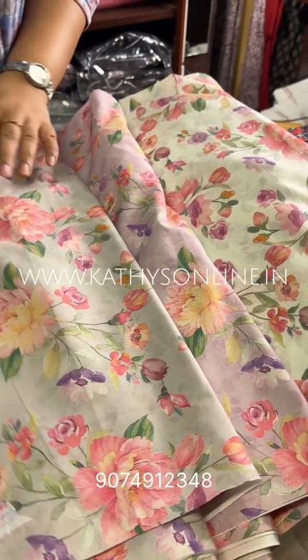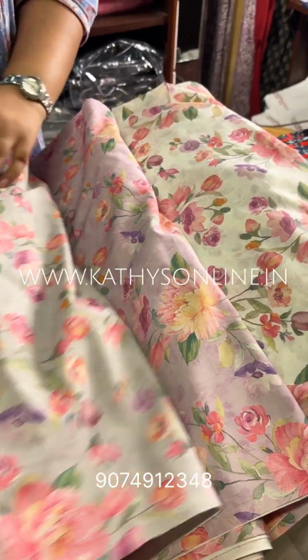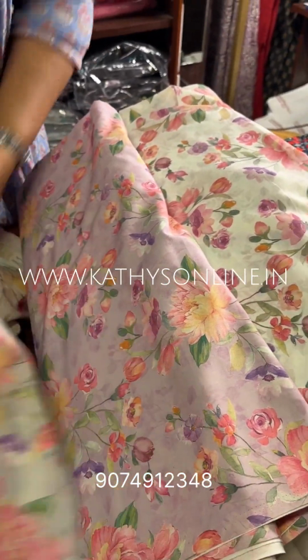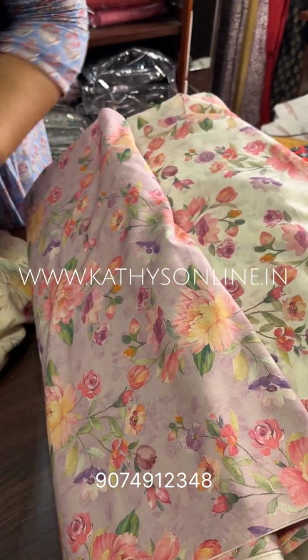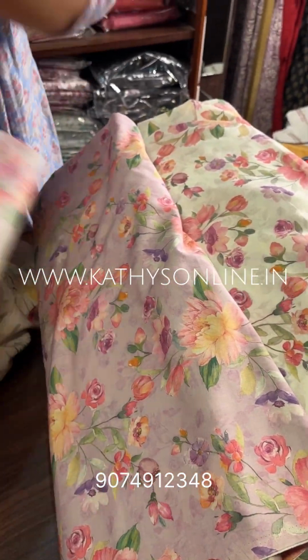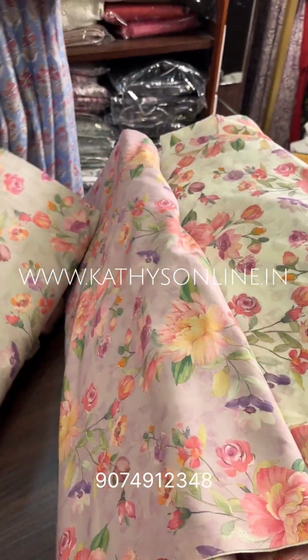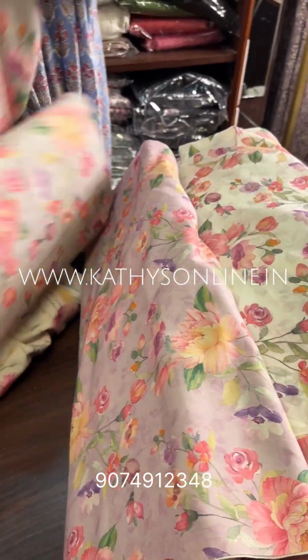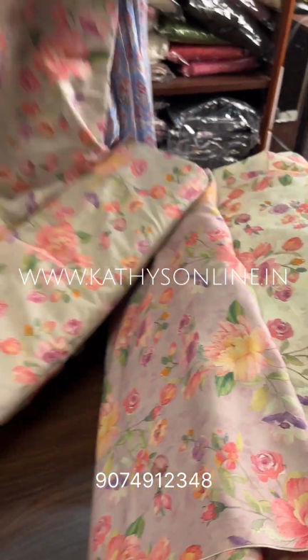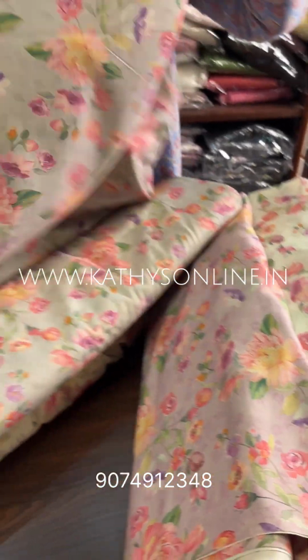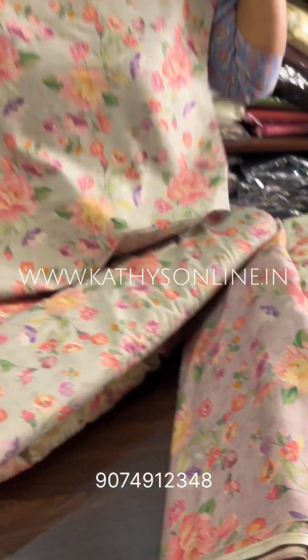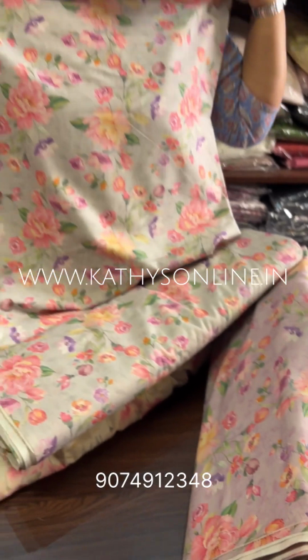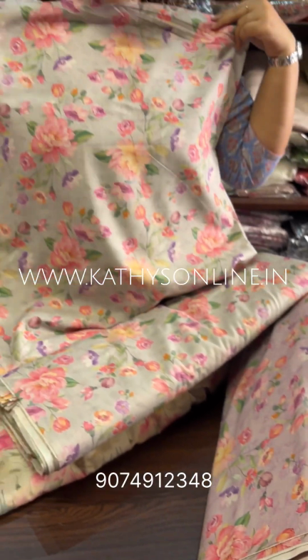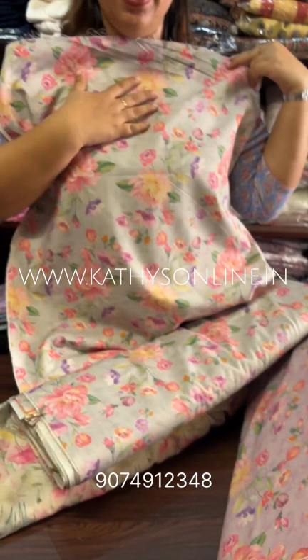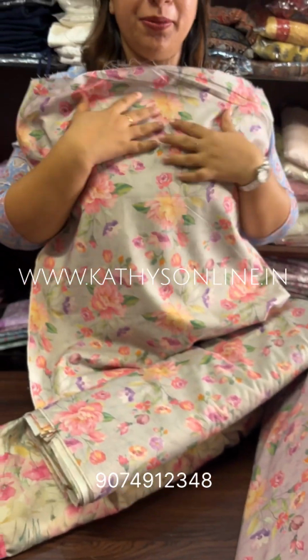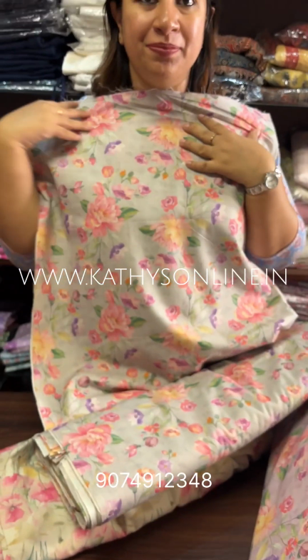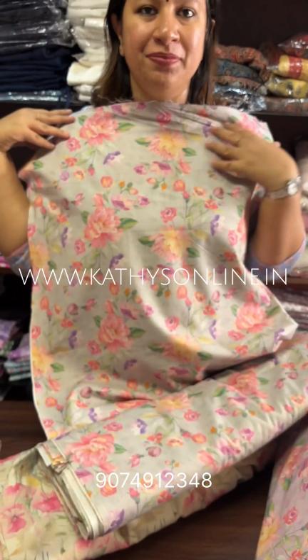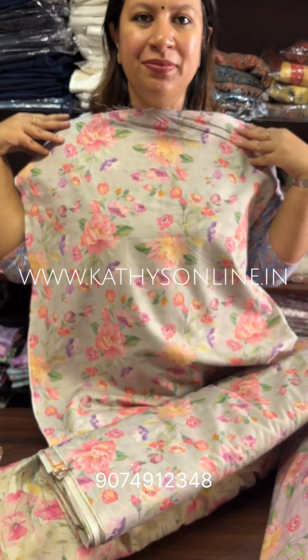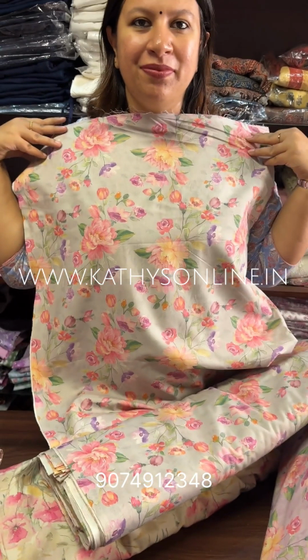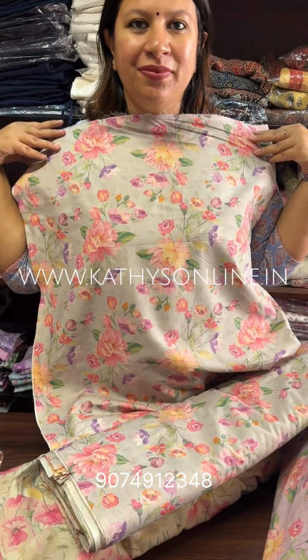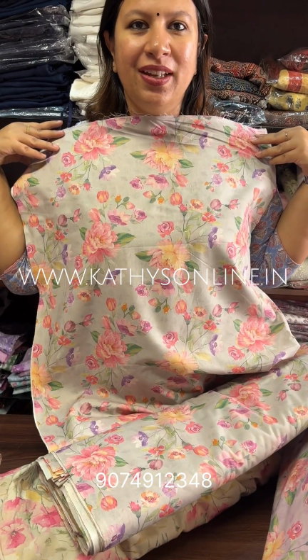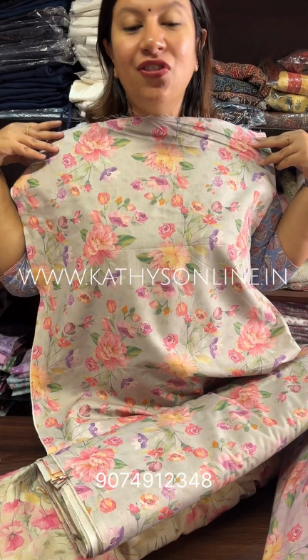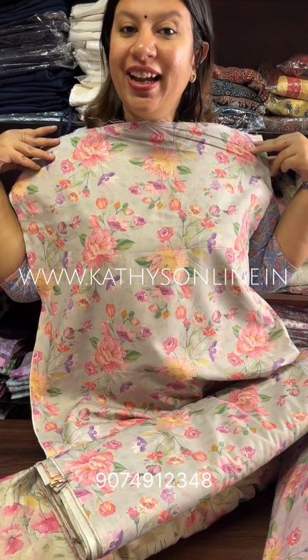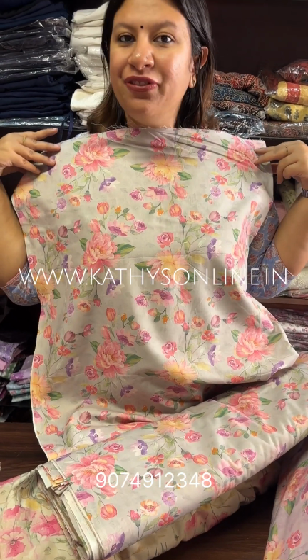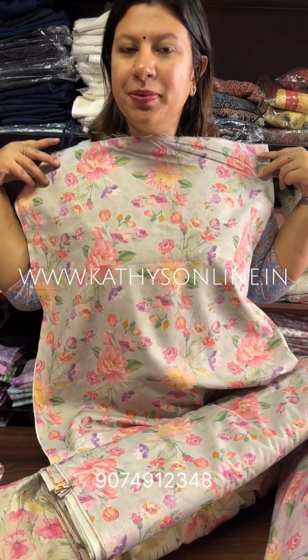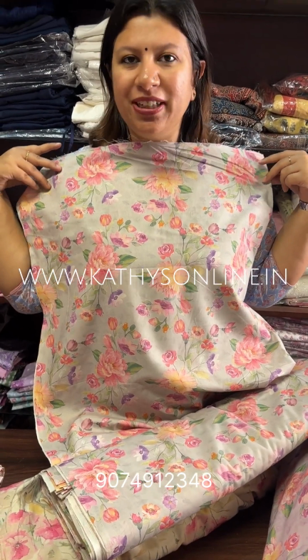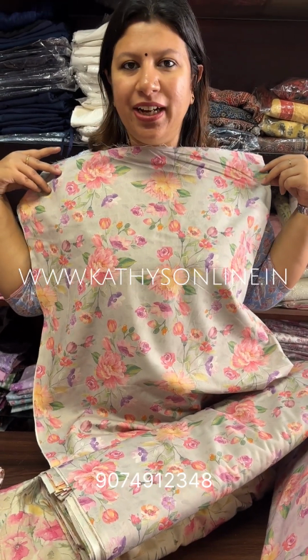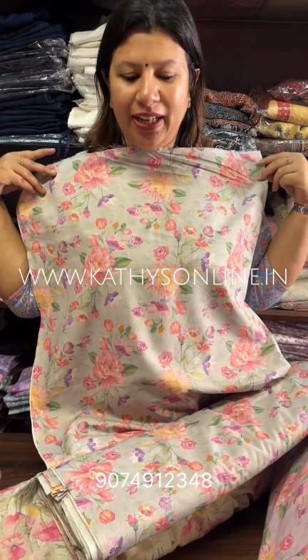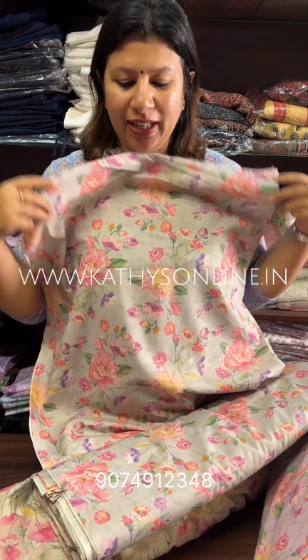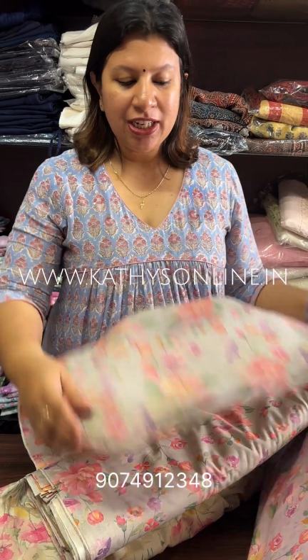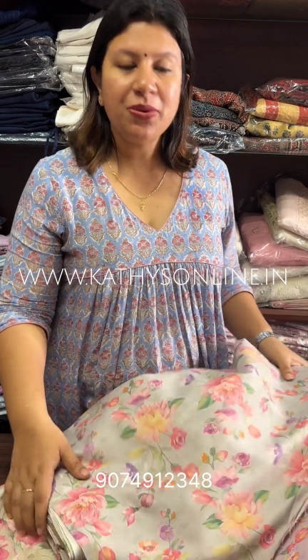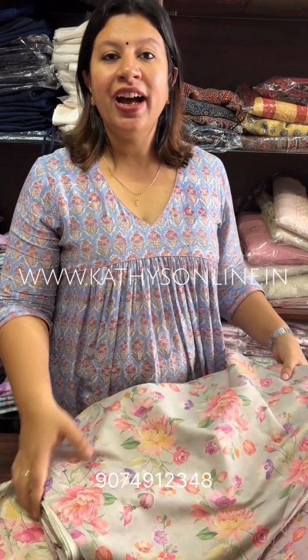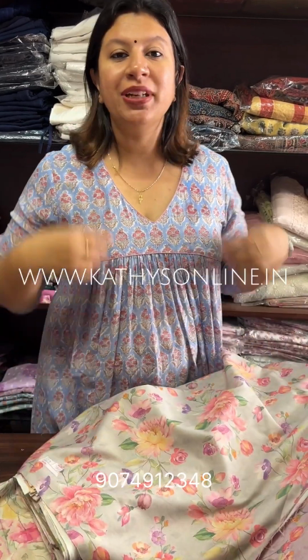I want to open it. Here we go. $195 per meter. Two and a half meter.